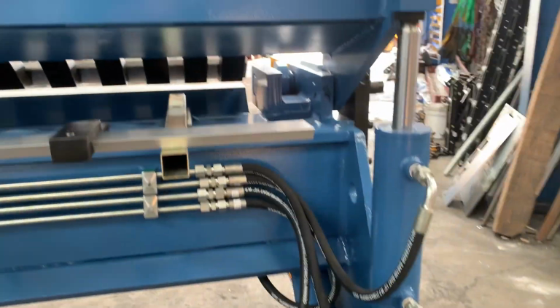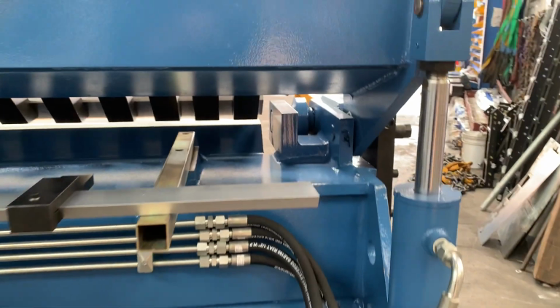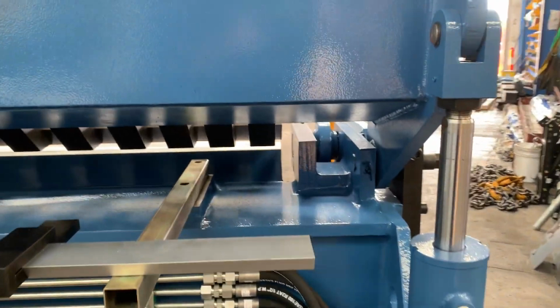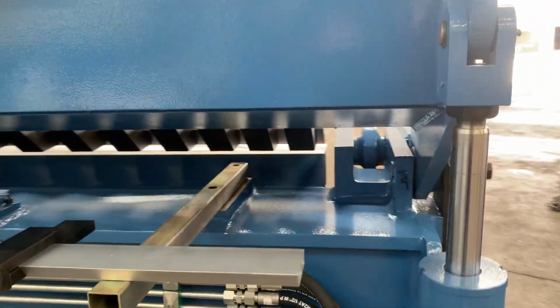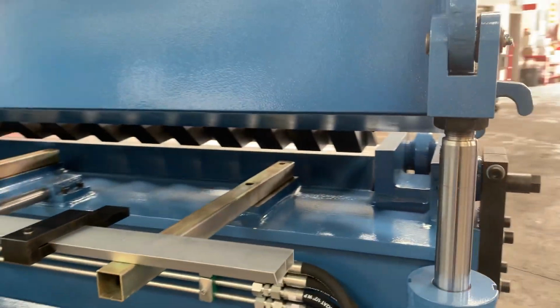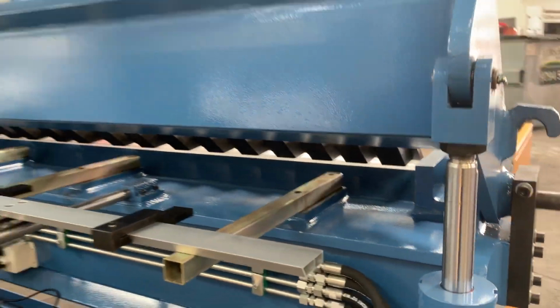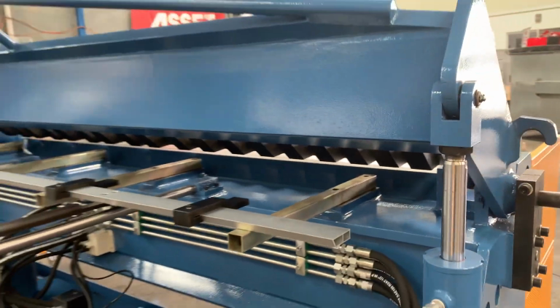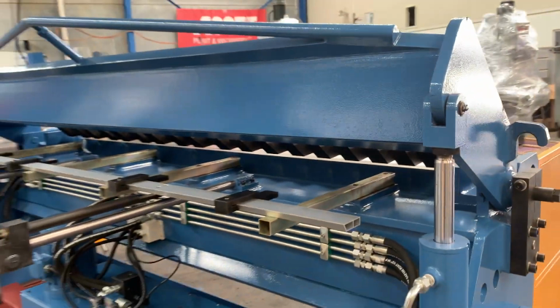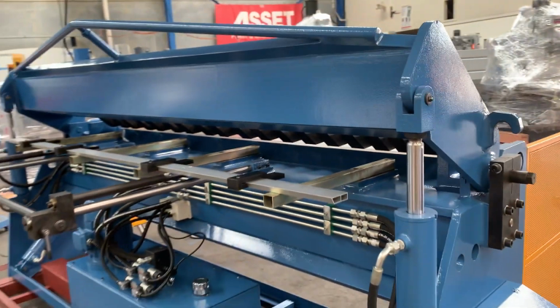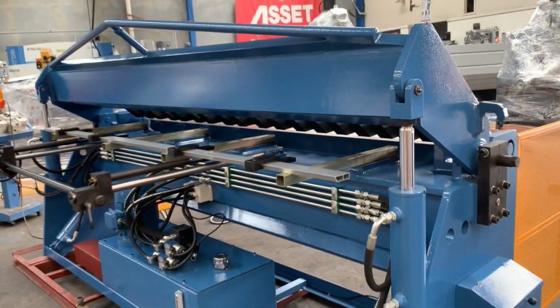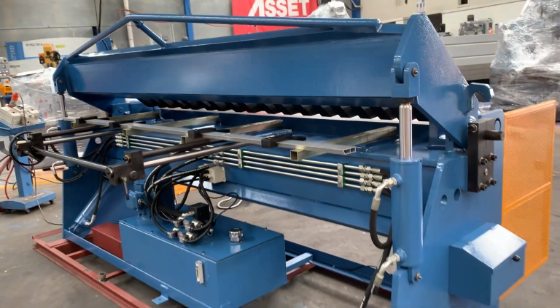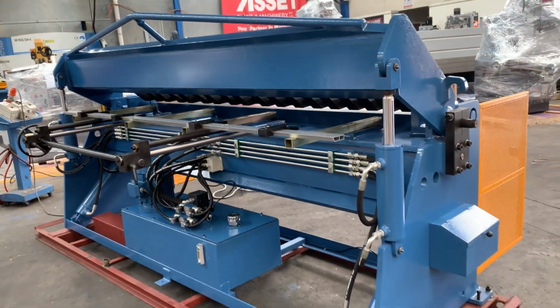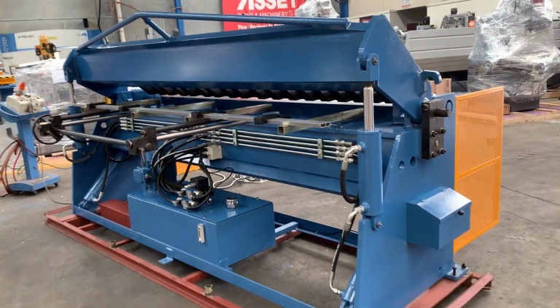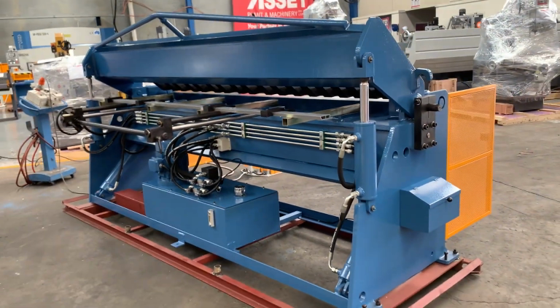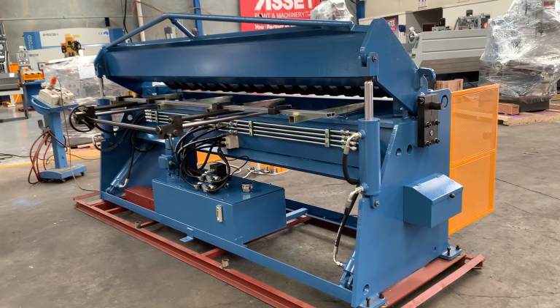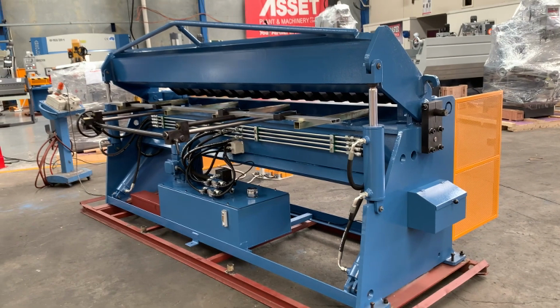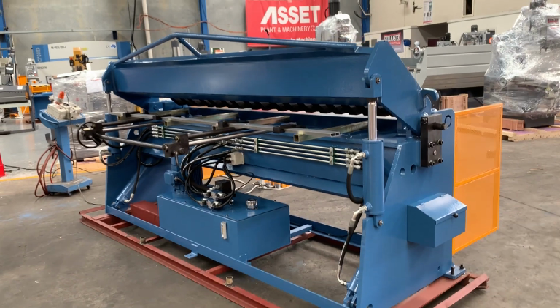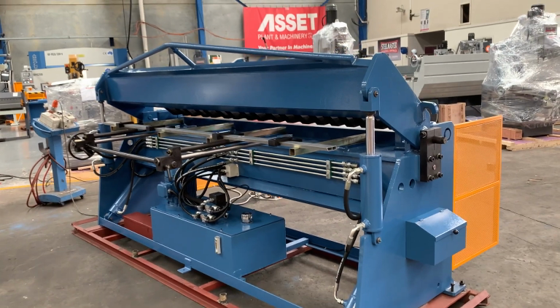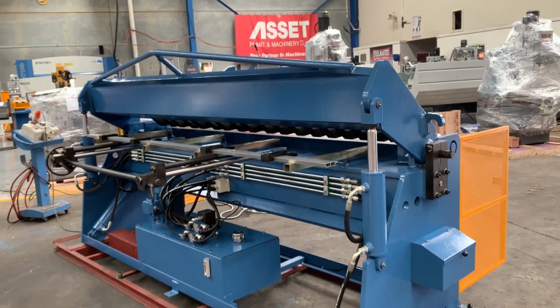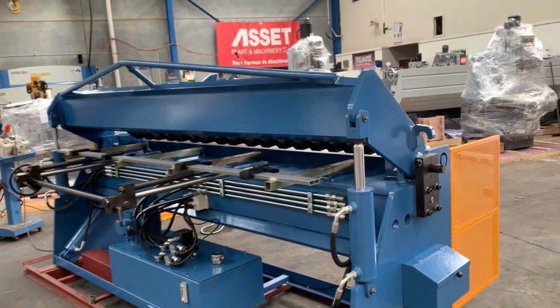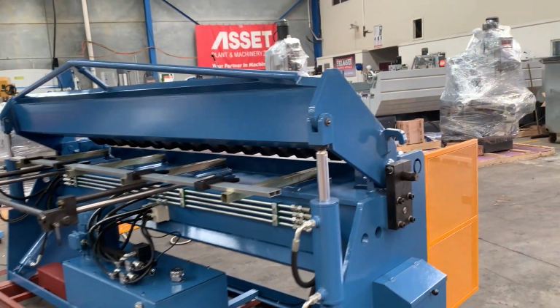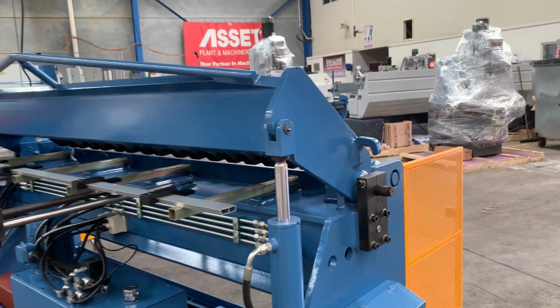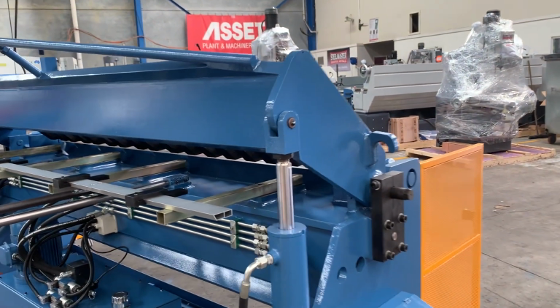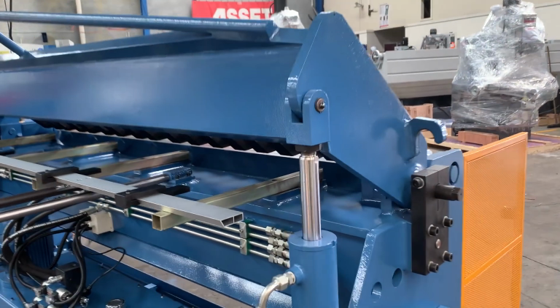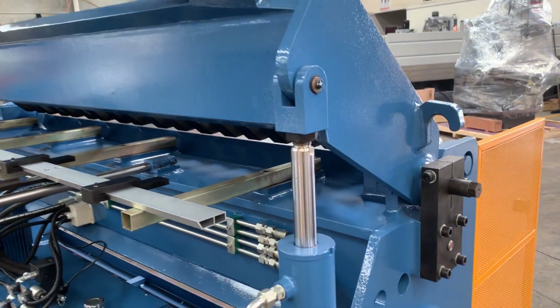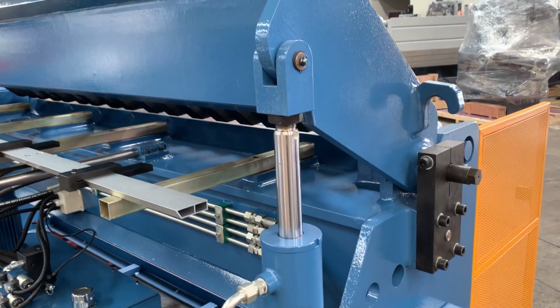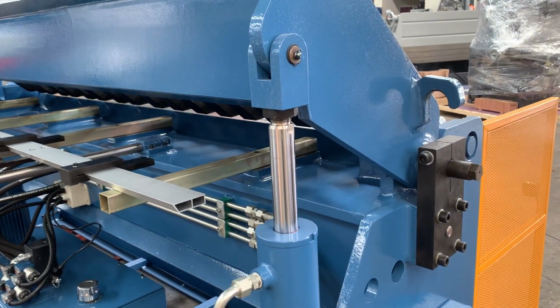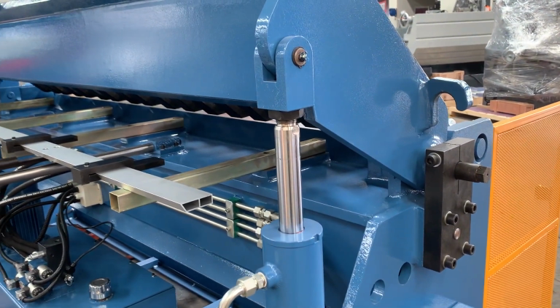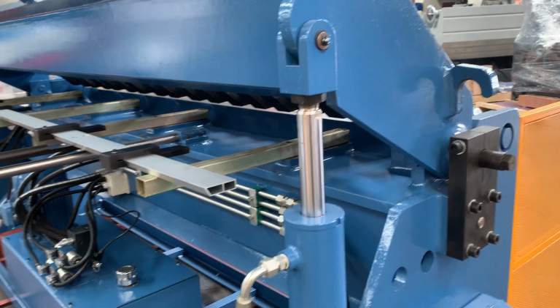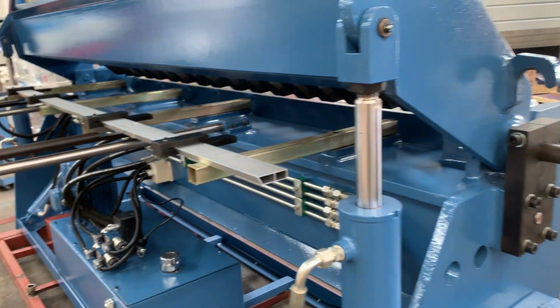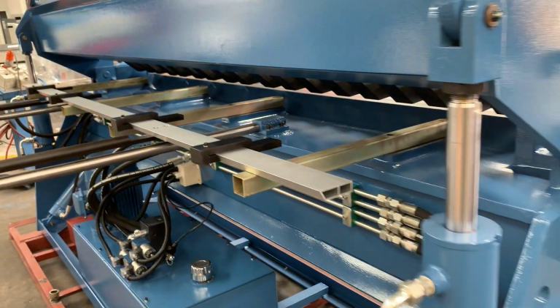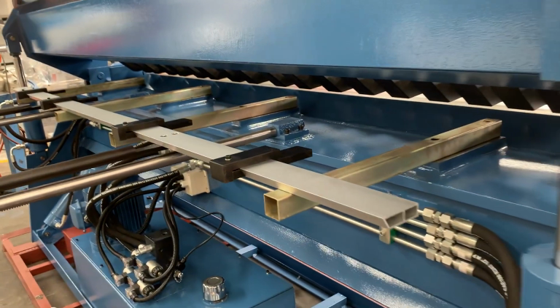As you can hear it run — everything's neatly fitted off. That's the same right across our range of Steel Master full hydraulic pan brake folders — quality components and well built all the way around. There are your rear clamping cylinders there as well.